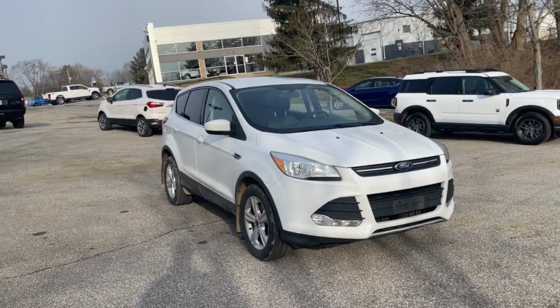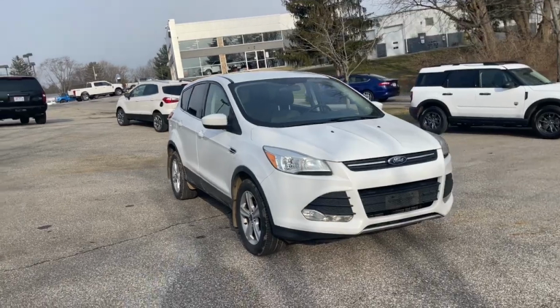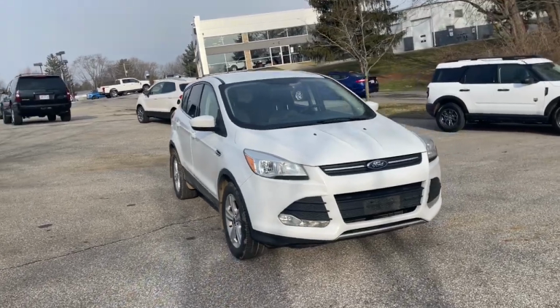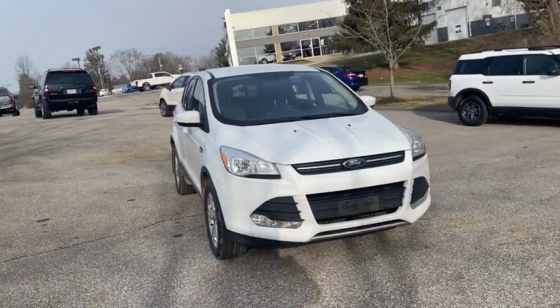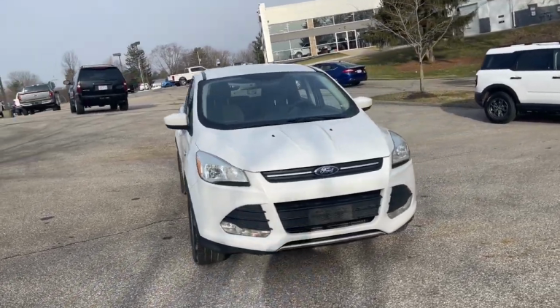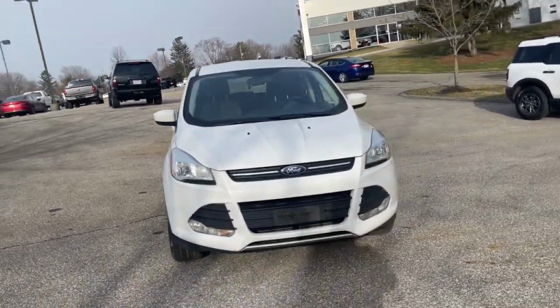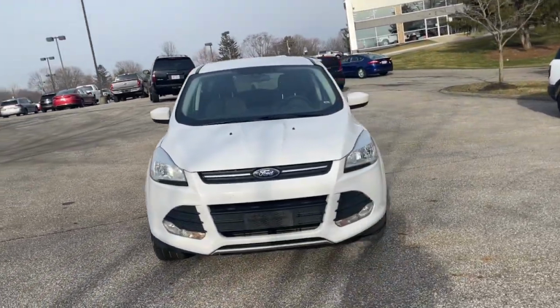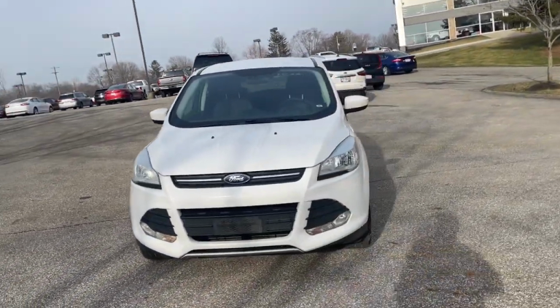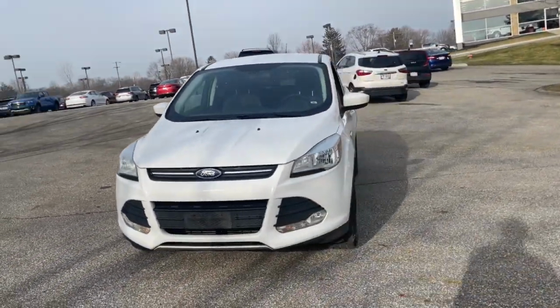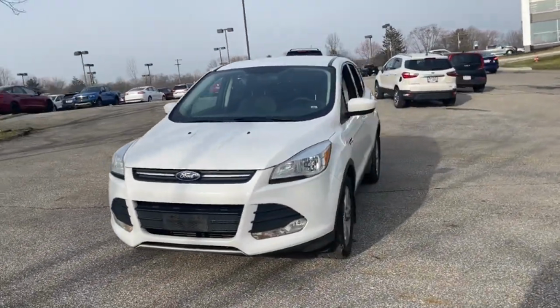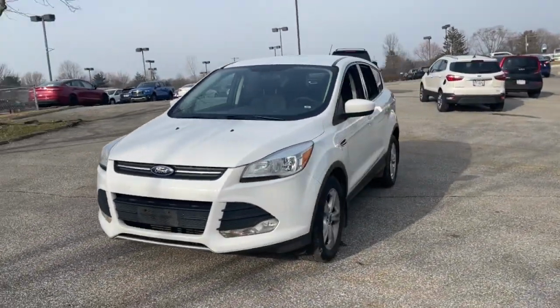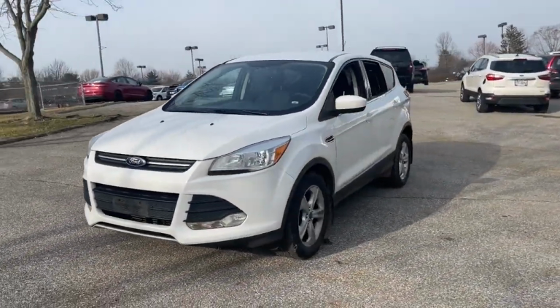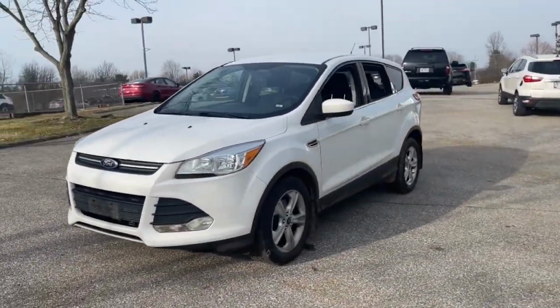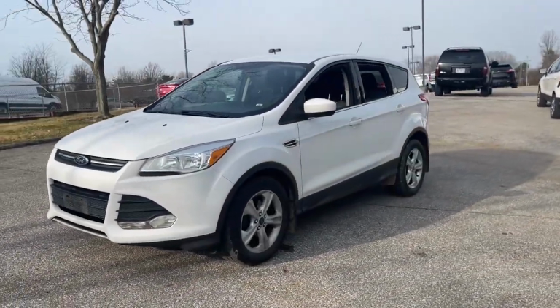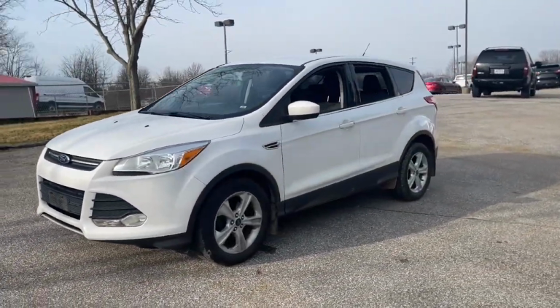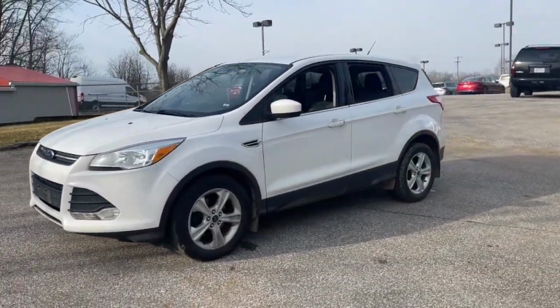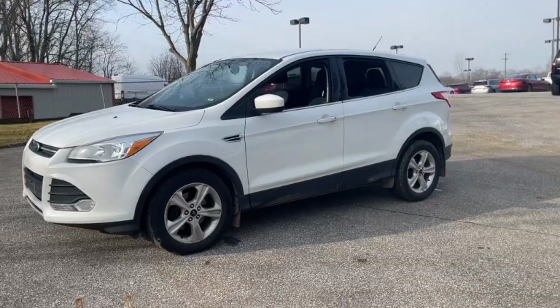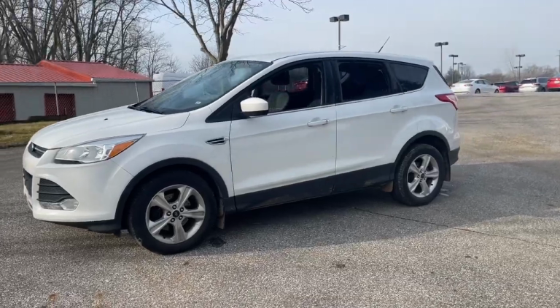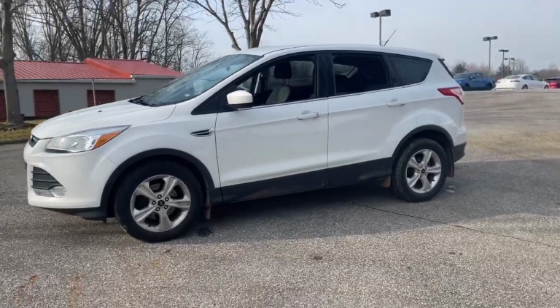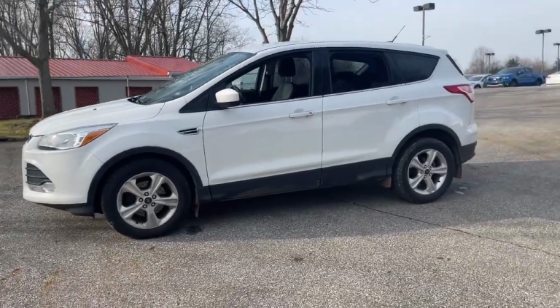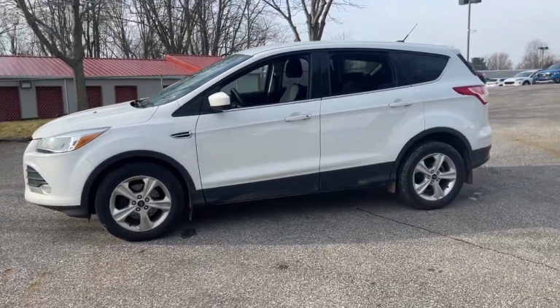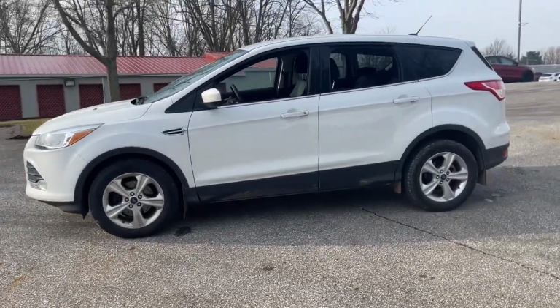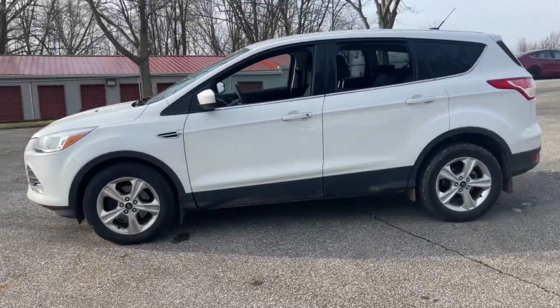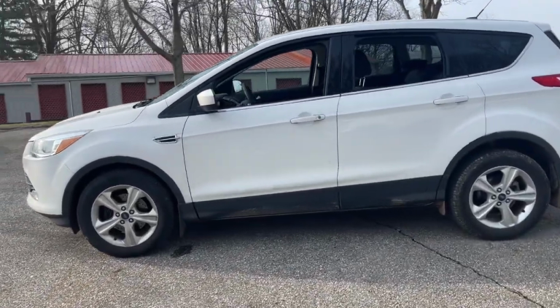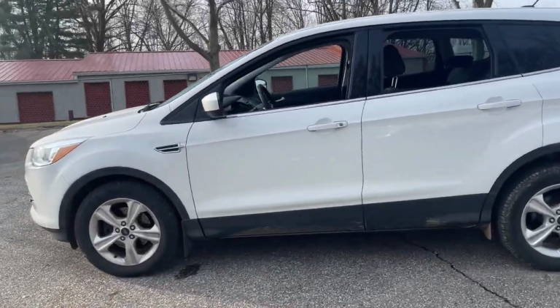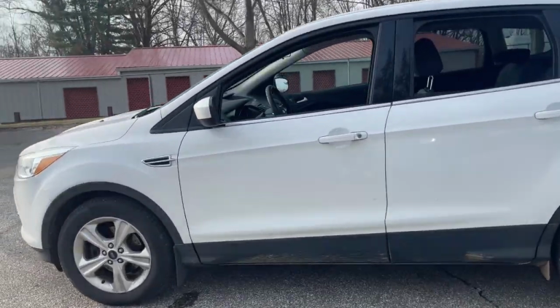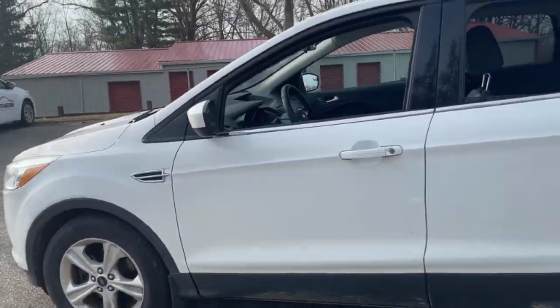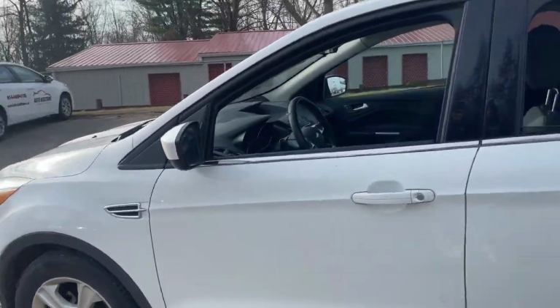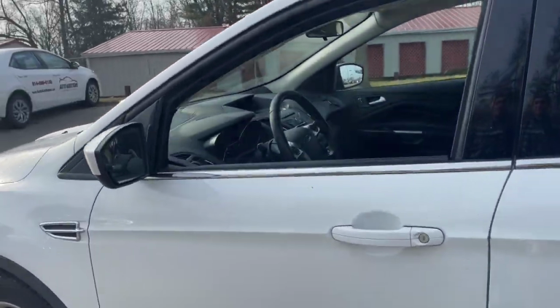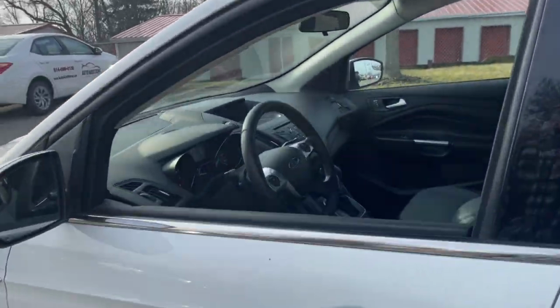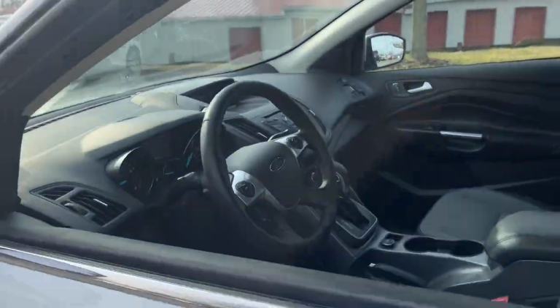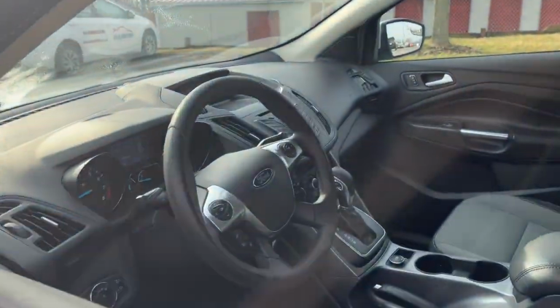You will be amazed by this 2013 Ford Escape. With less than 150,000 miles on the odometer, this vehicle stands out from the rest.